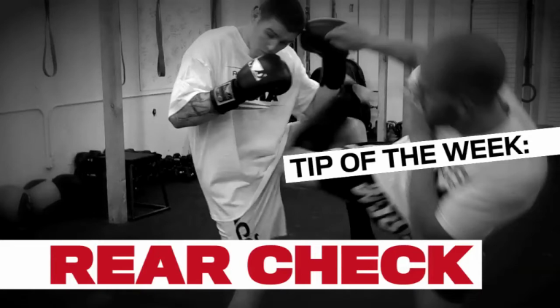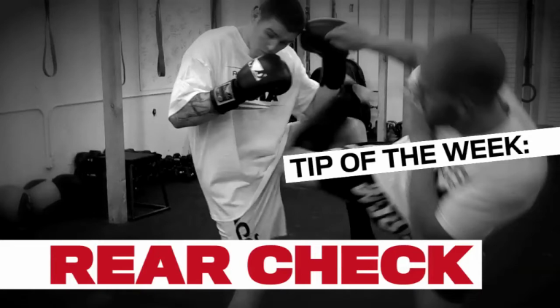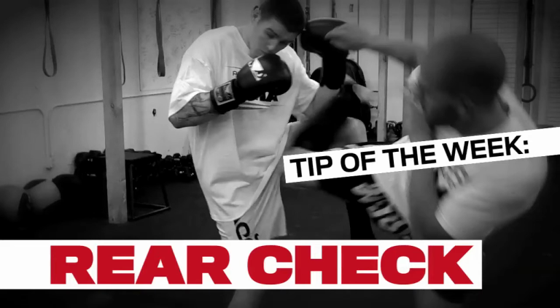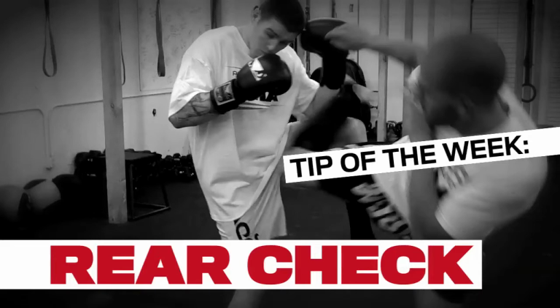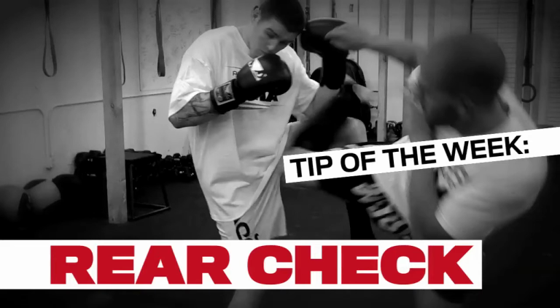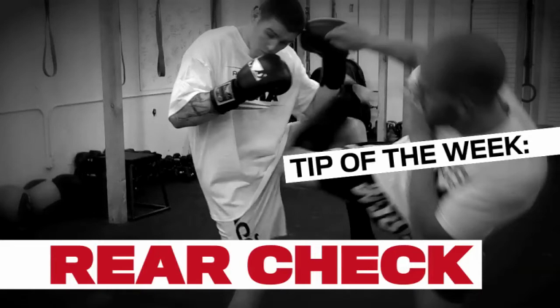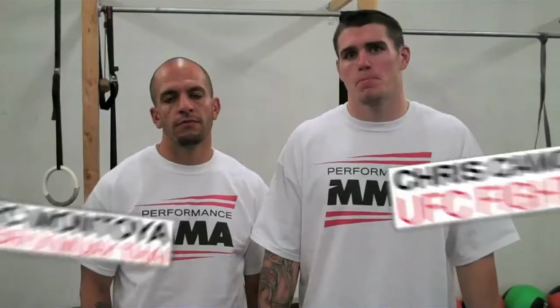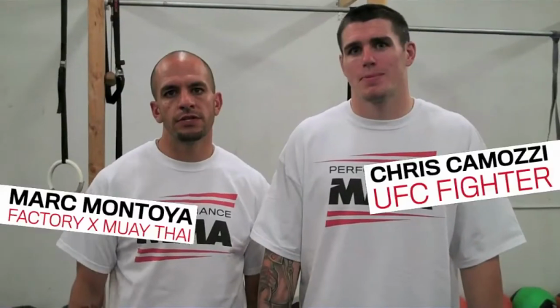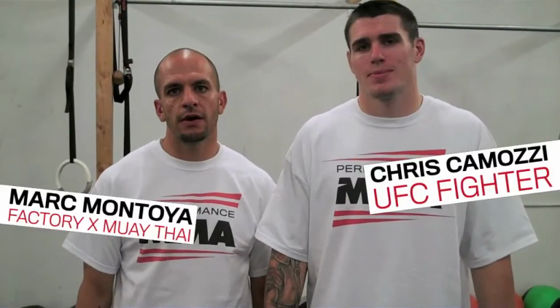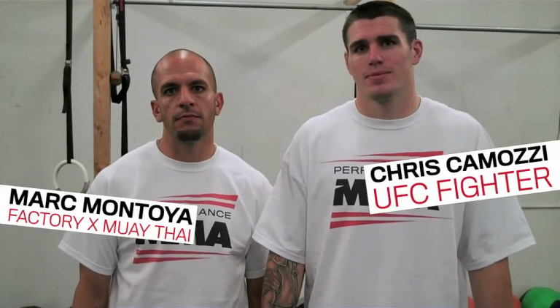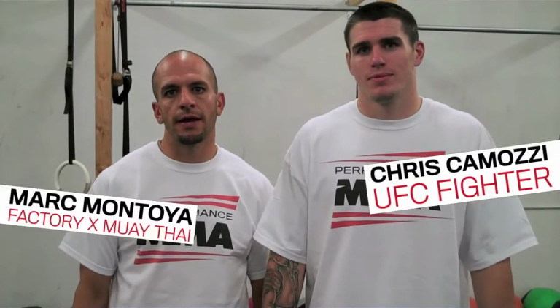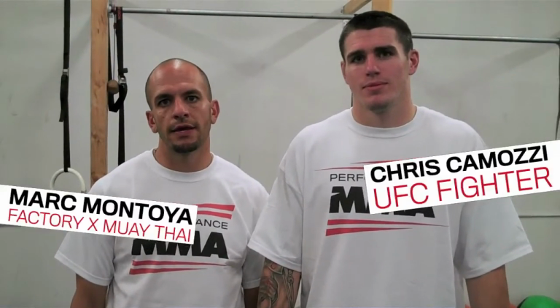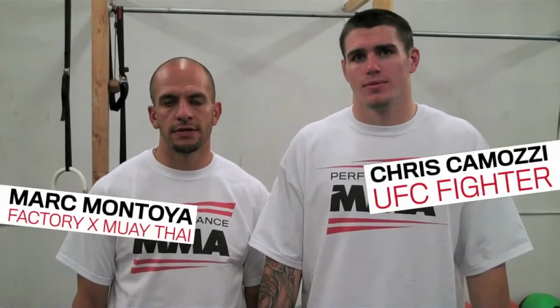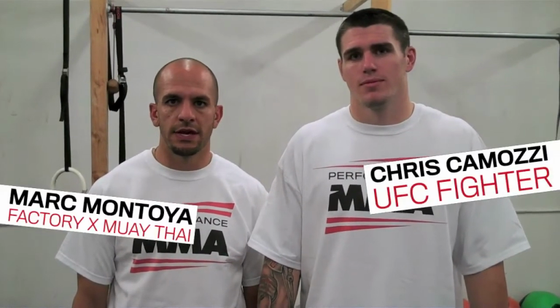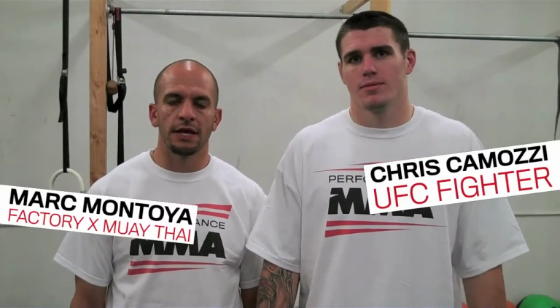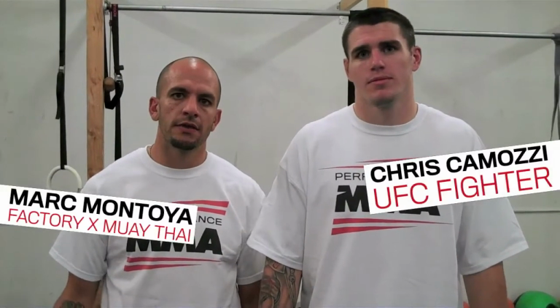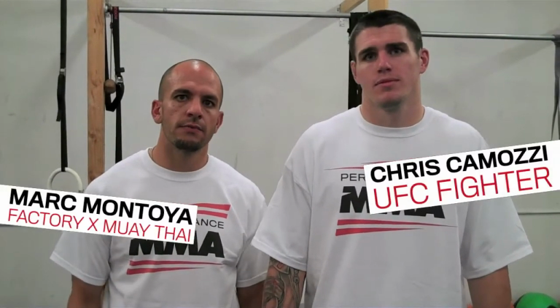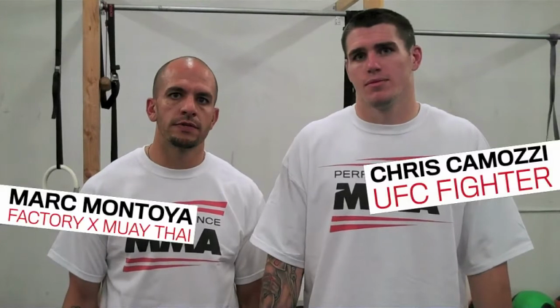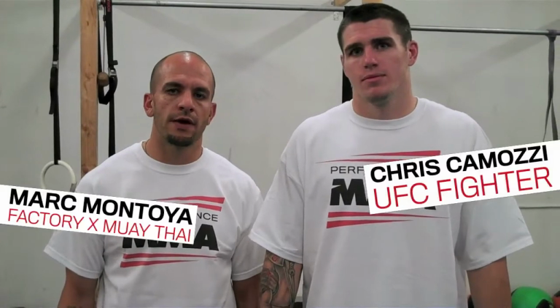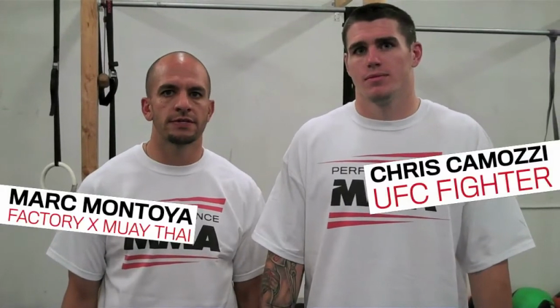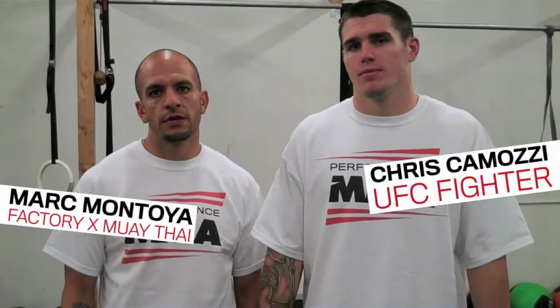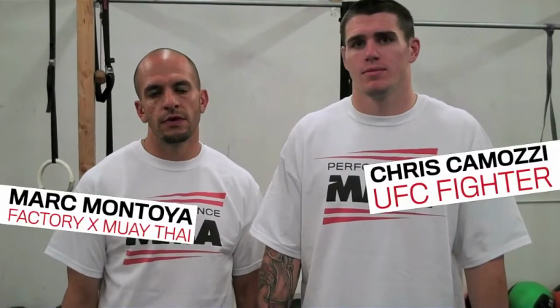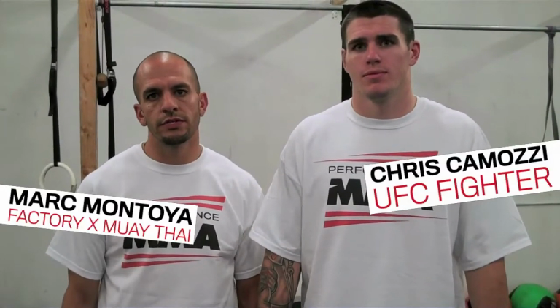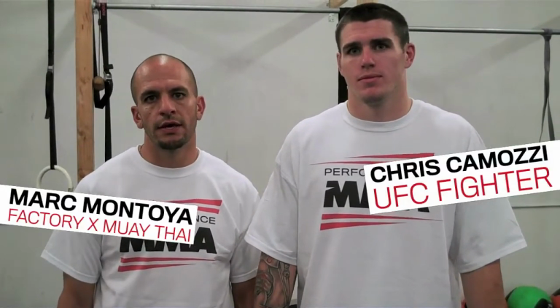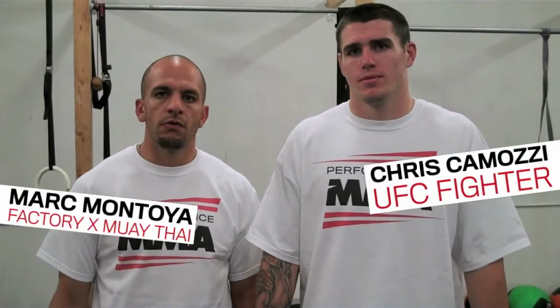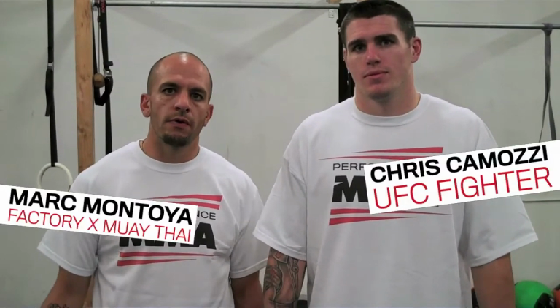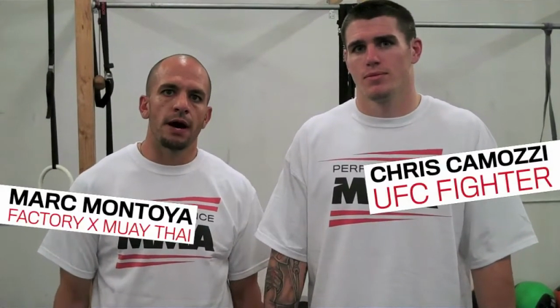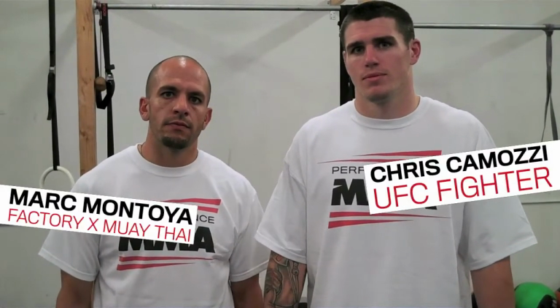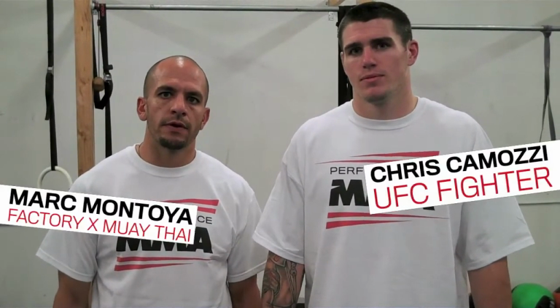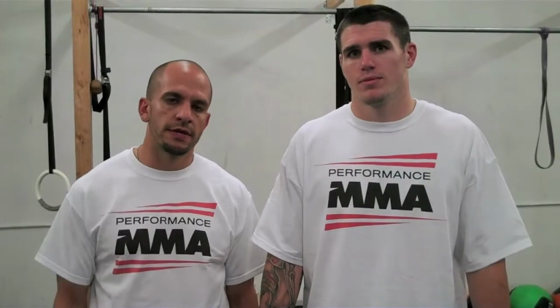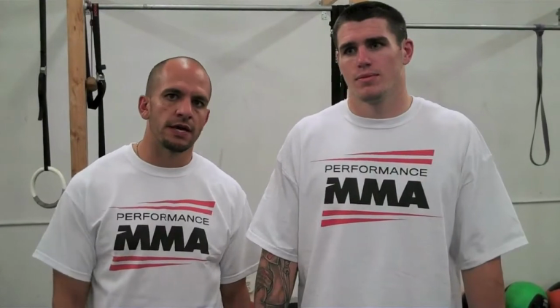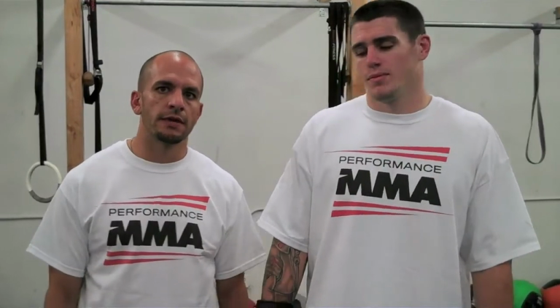Now we showed you the front check on my leg kick to his lead outside leg. This time we're going to have Chris do the rear check when I'm throwing my rear kick to his outside leg.